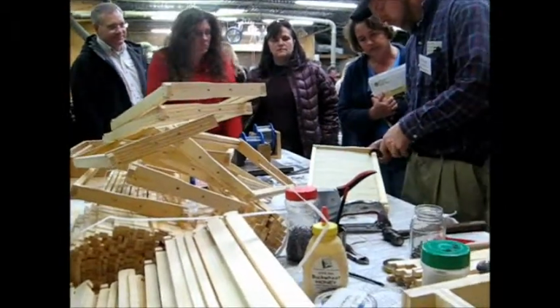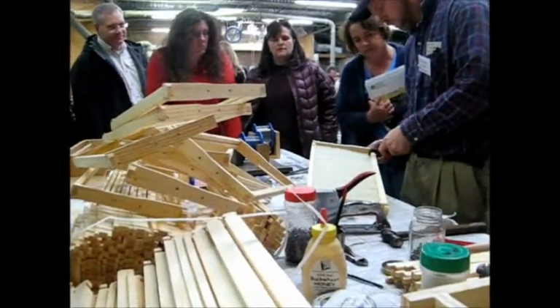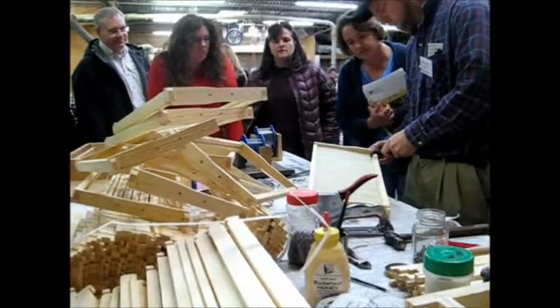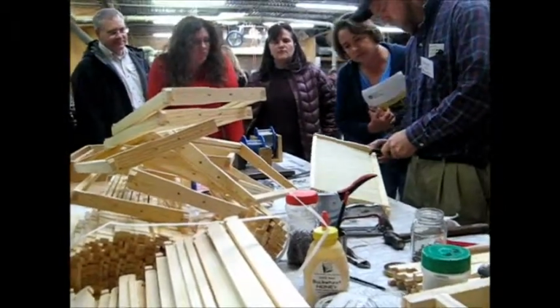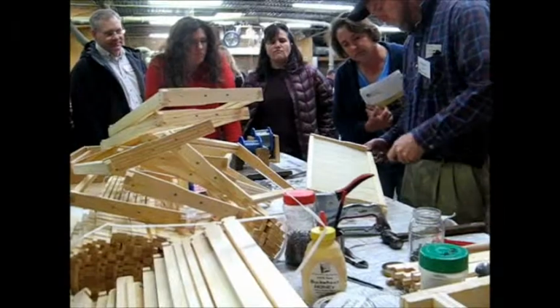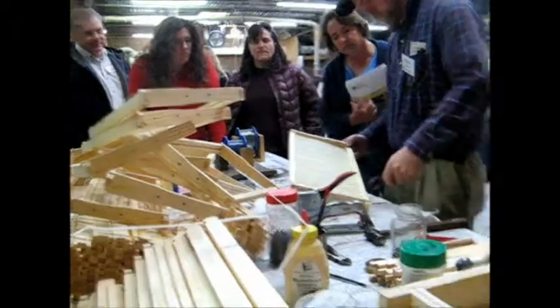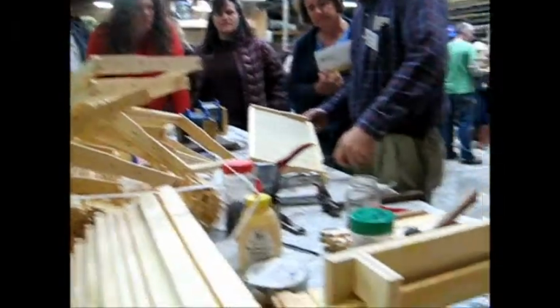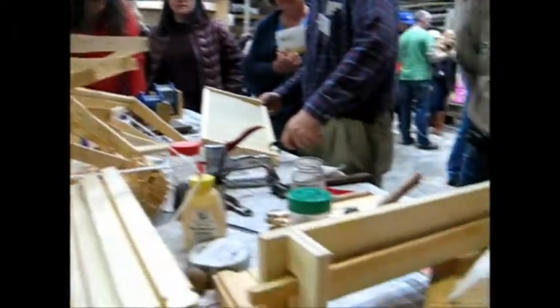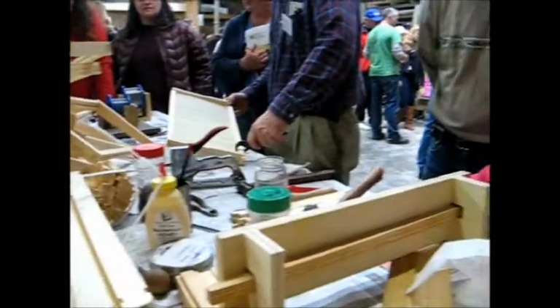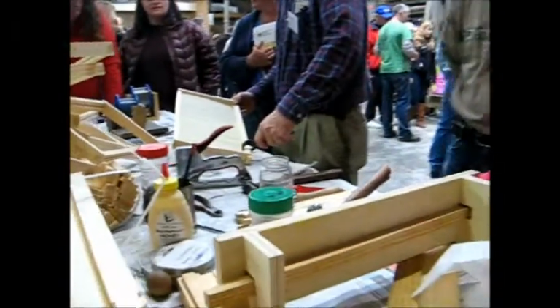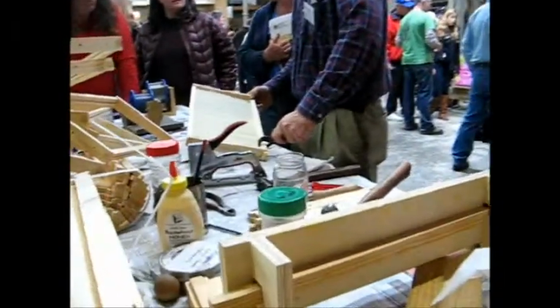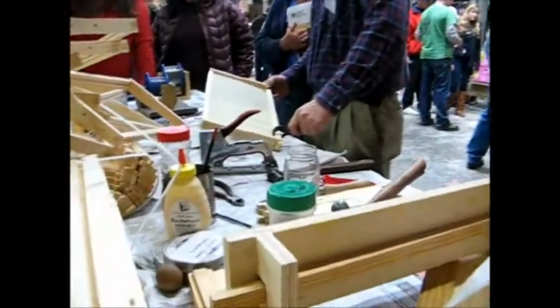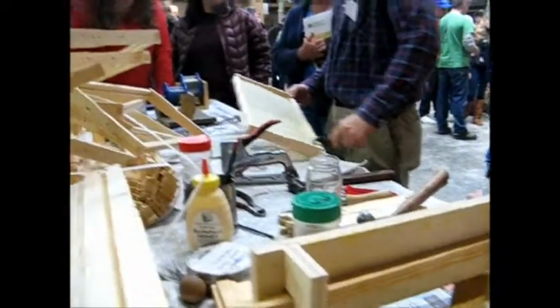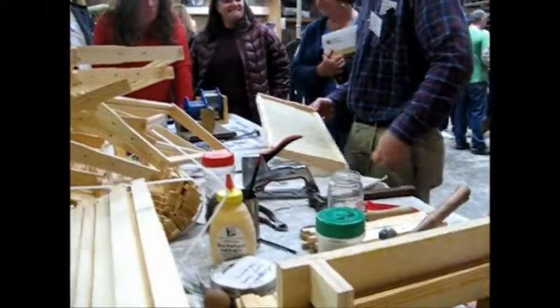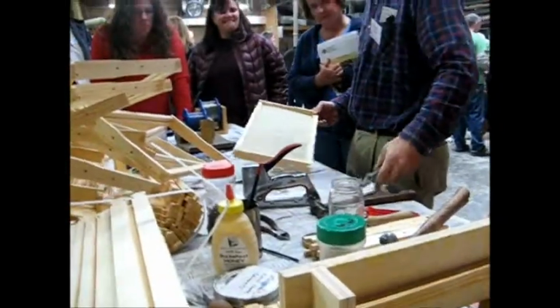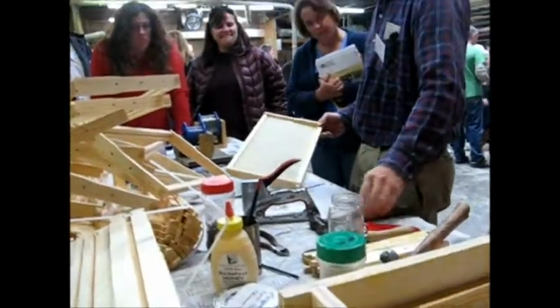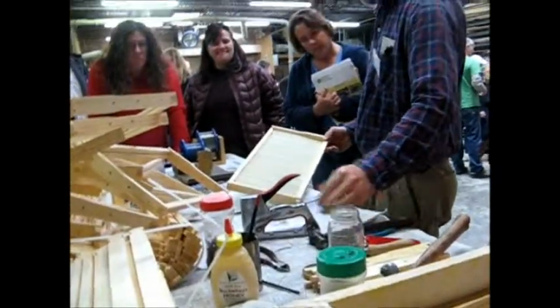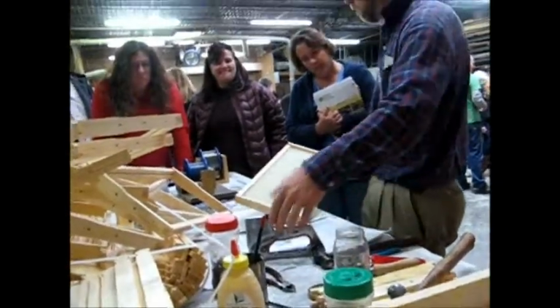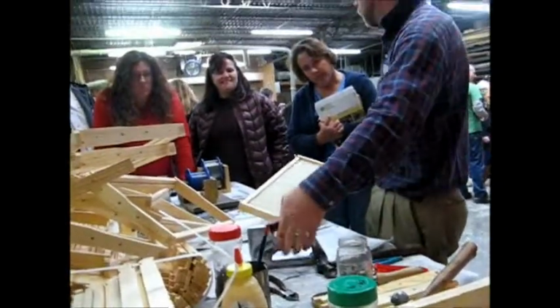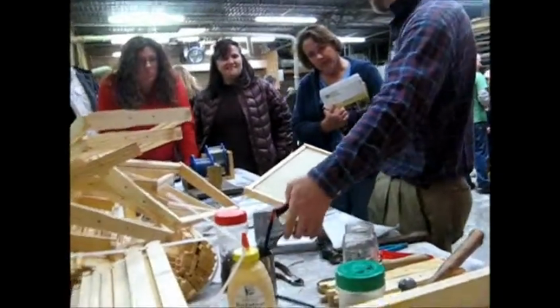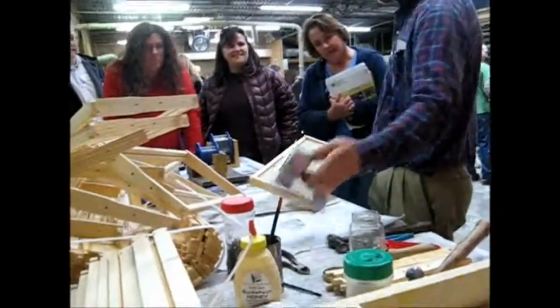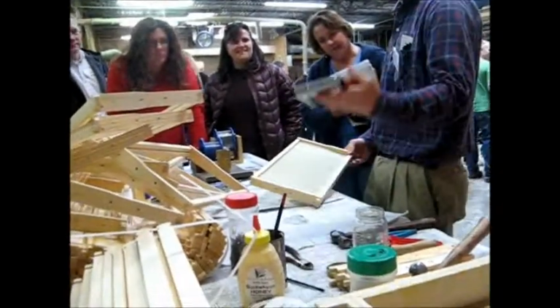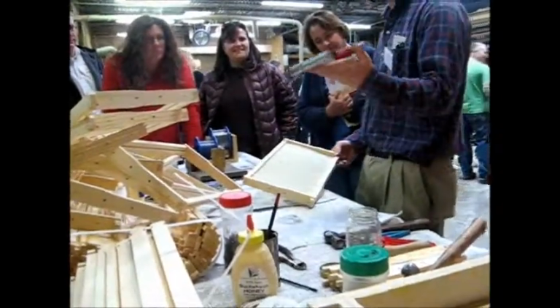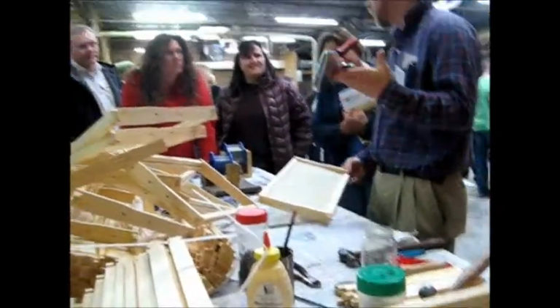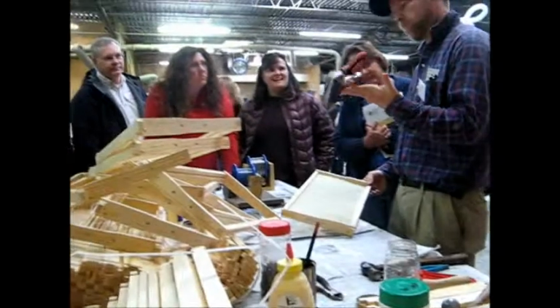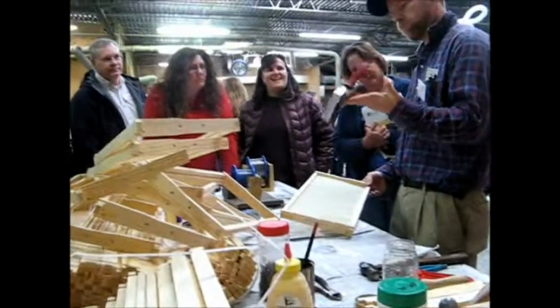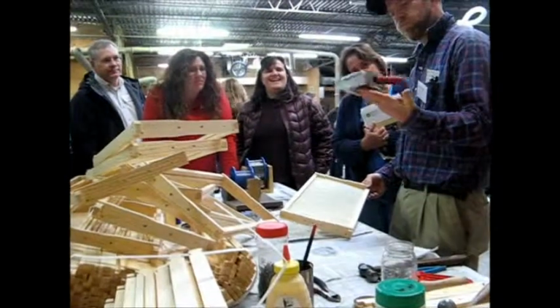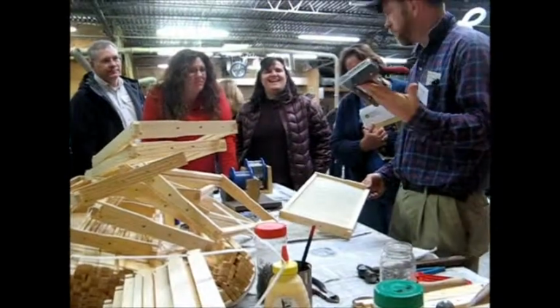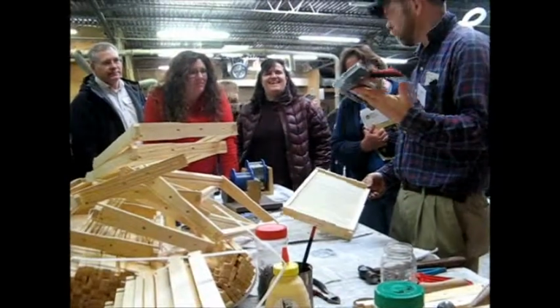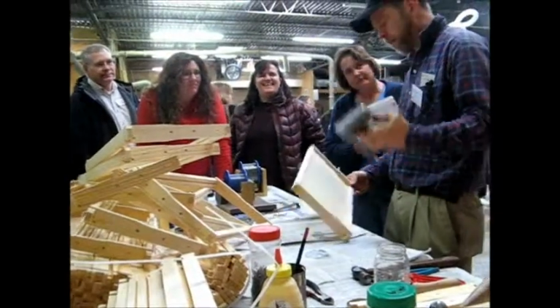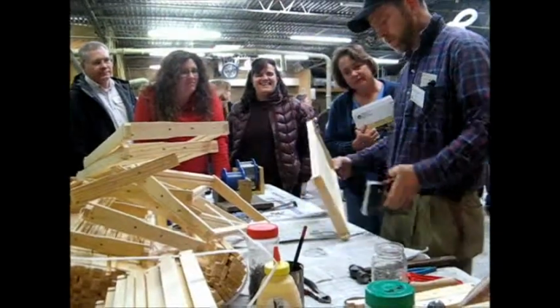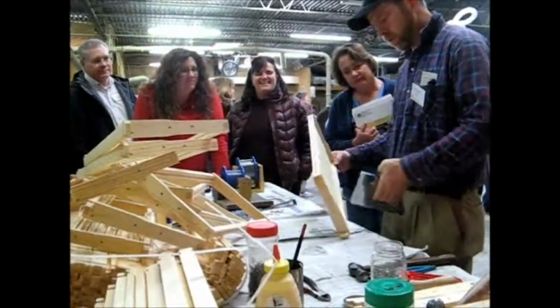We're going to do it right now. There's no power tool here.